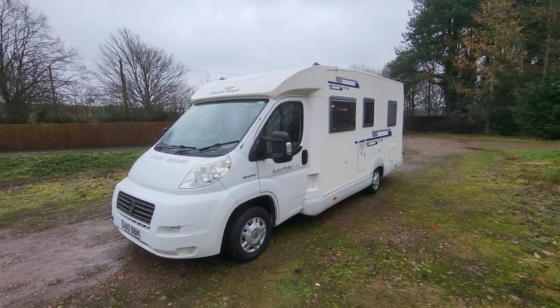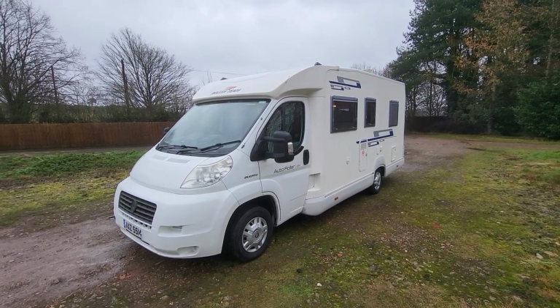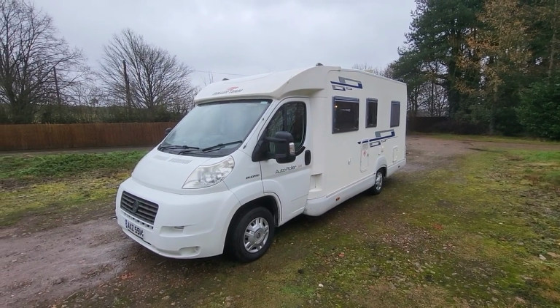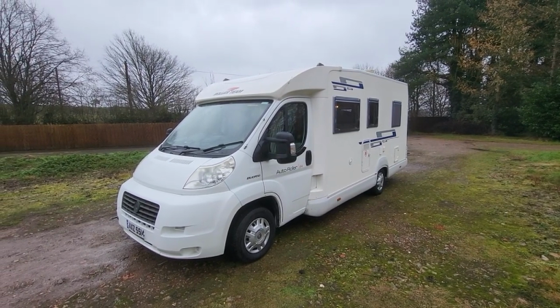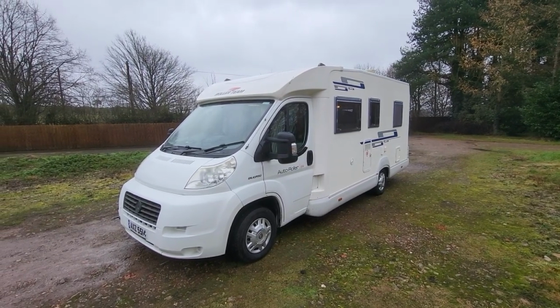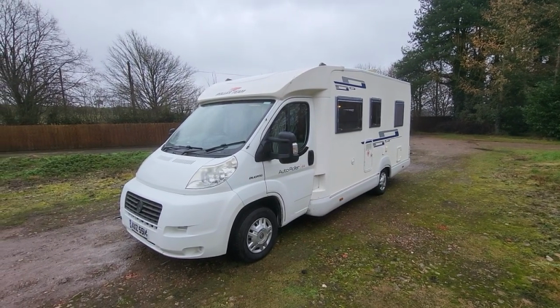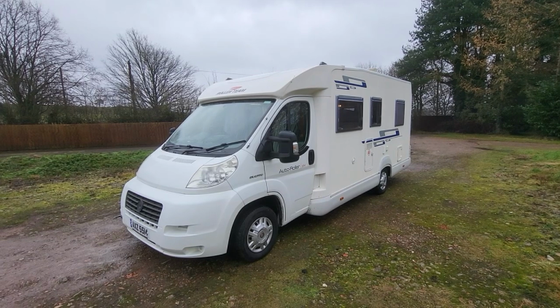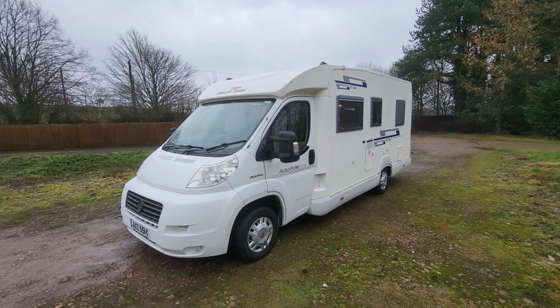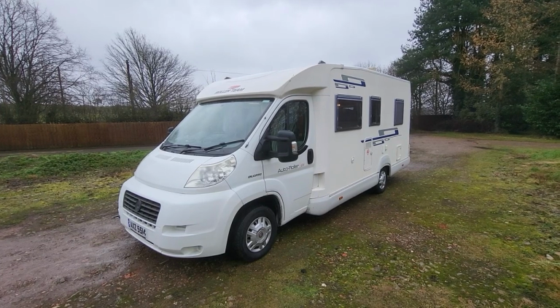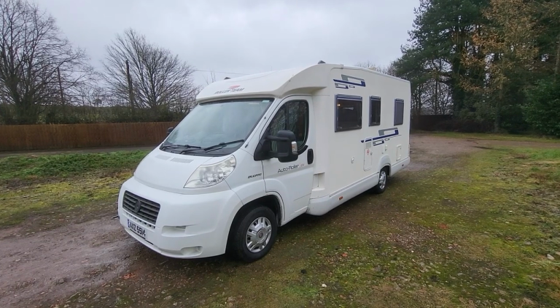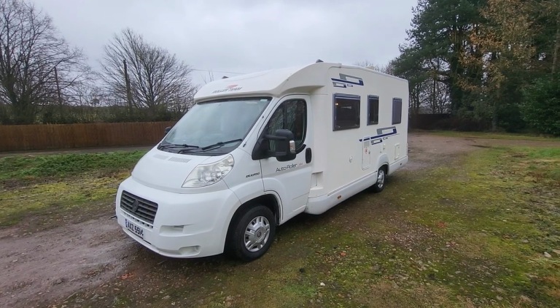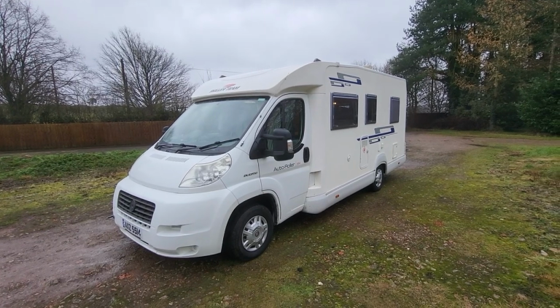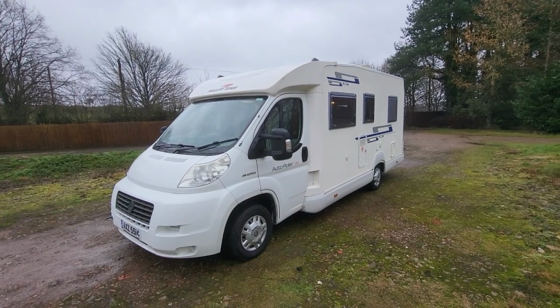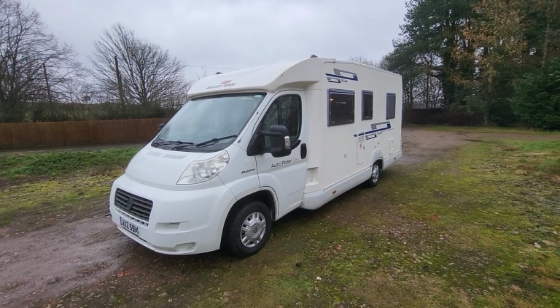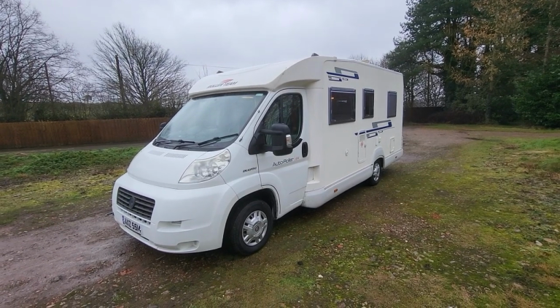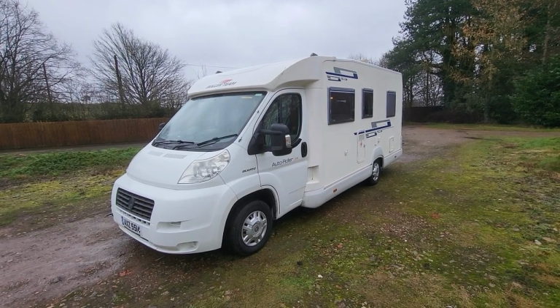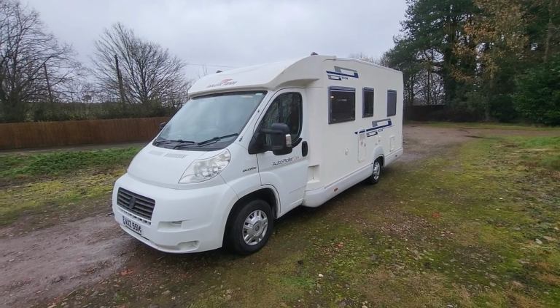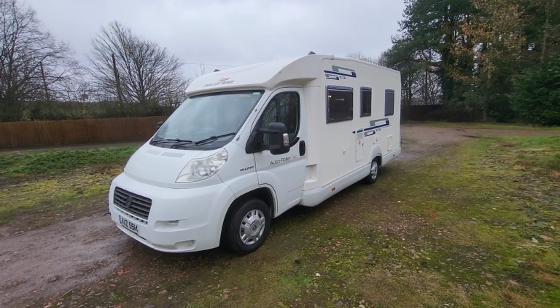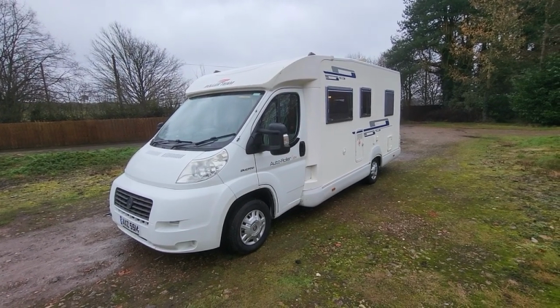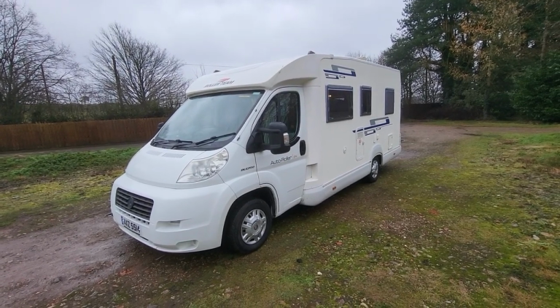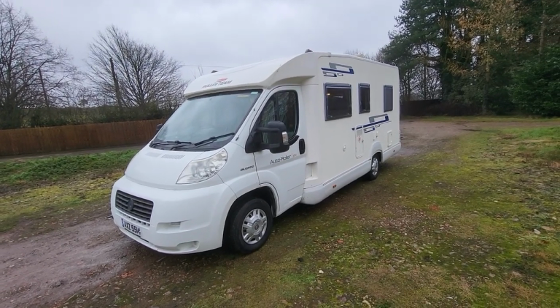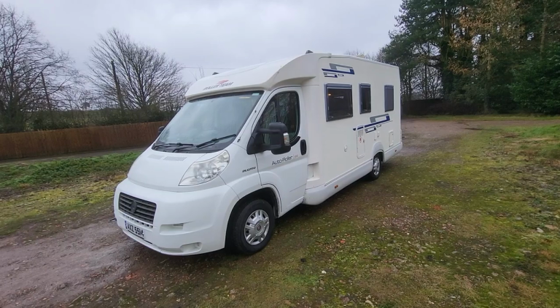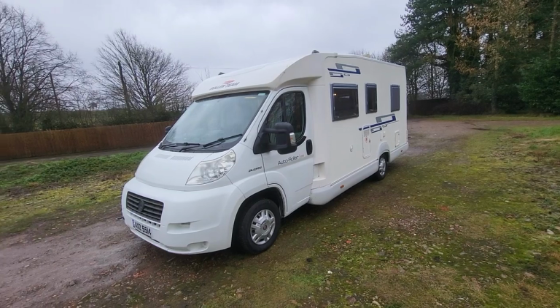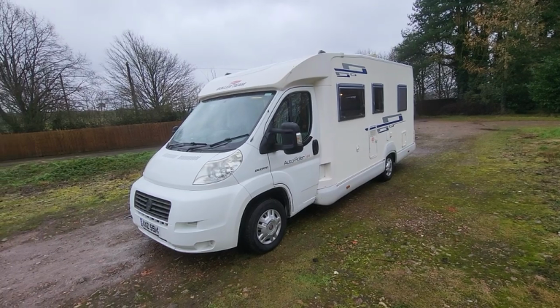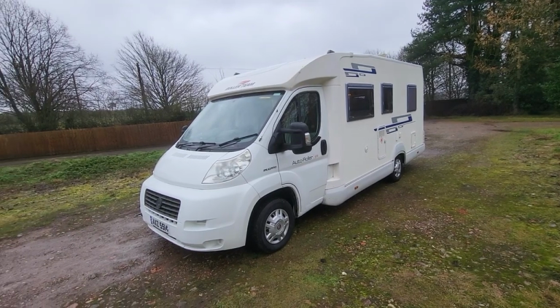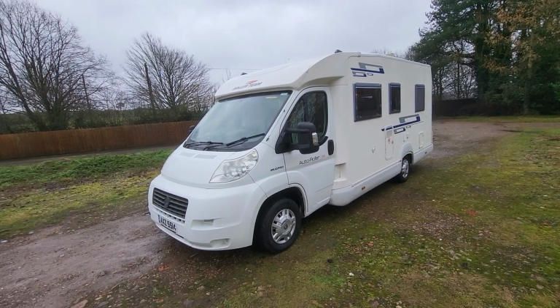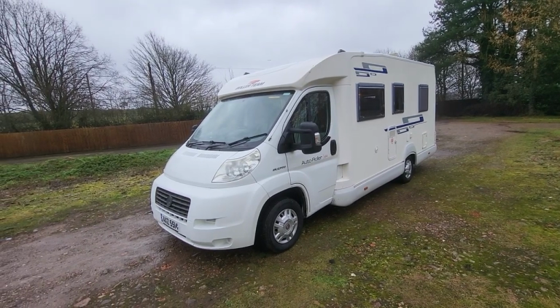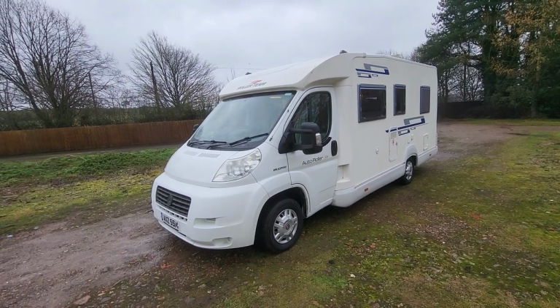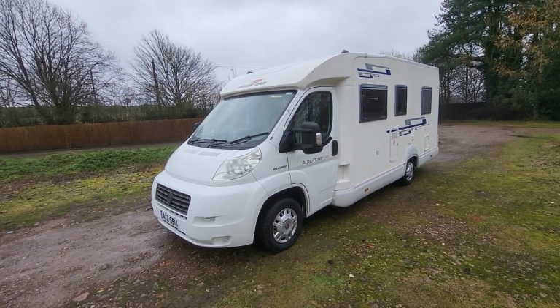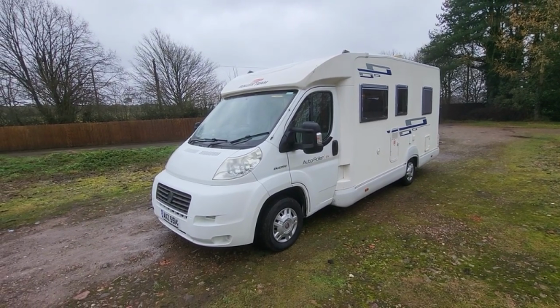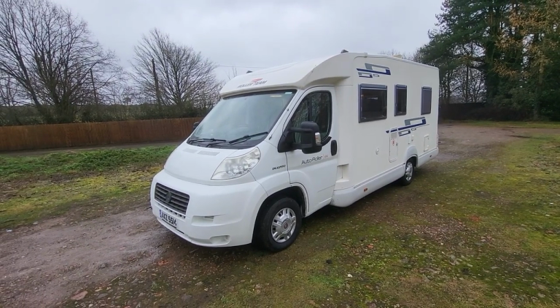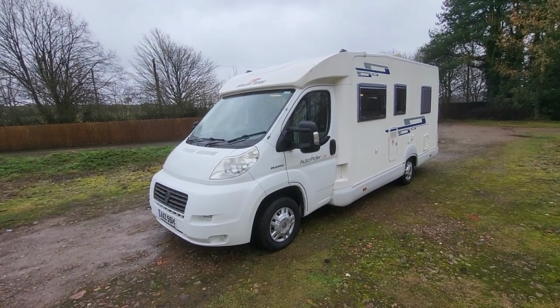It weighs in at 3,500 kilograms so it can be driven on a standard licence. It's 6.8 metres in length and 2.2 metres in width. I'll start by going around the outside of the vehicle first, pointing out features and imperfections, and then we'll do the same on the inside.